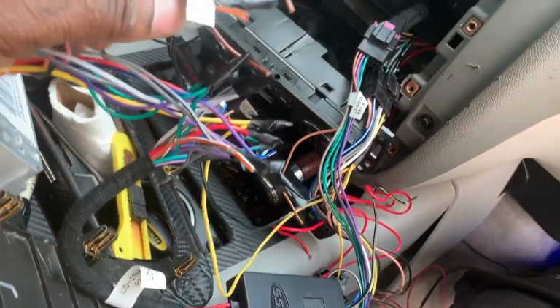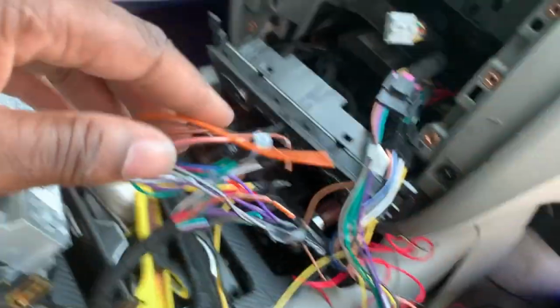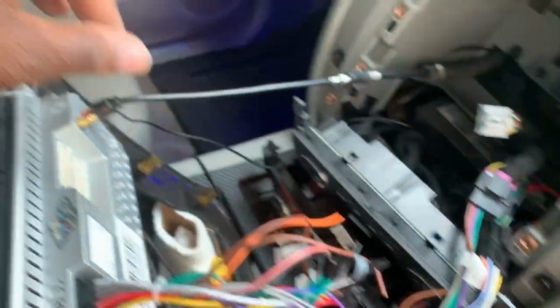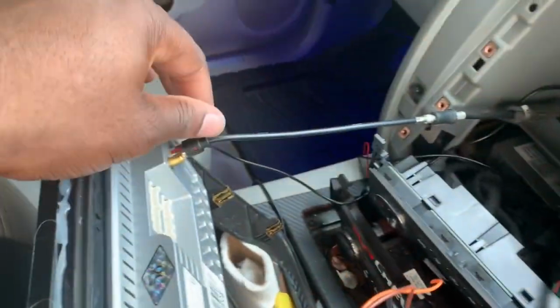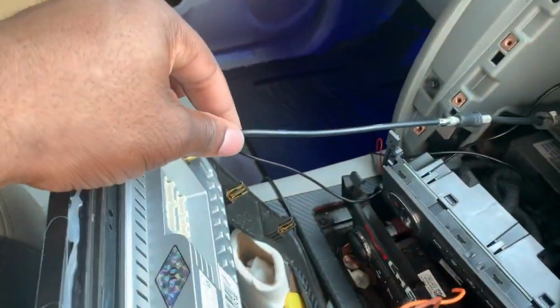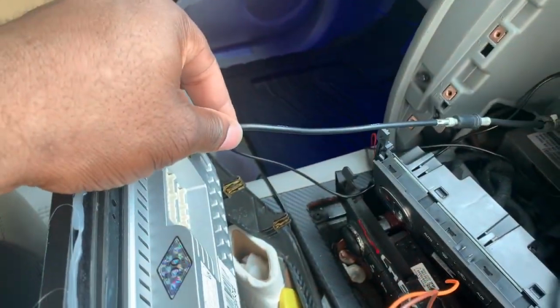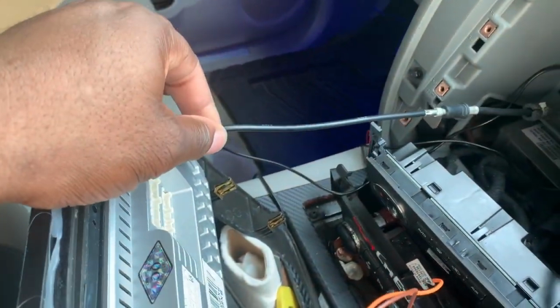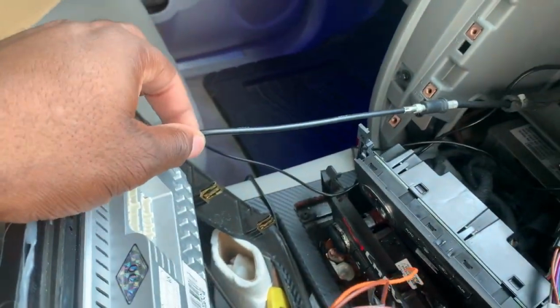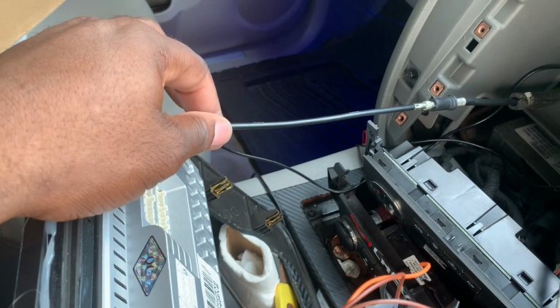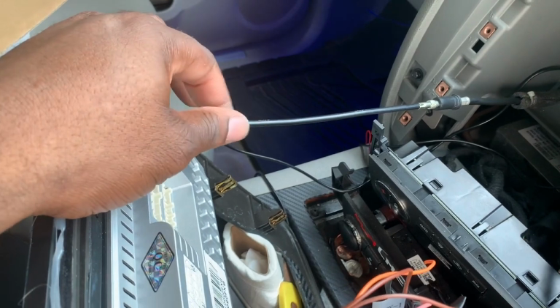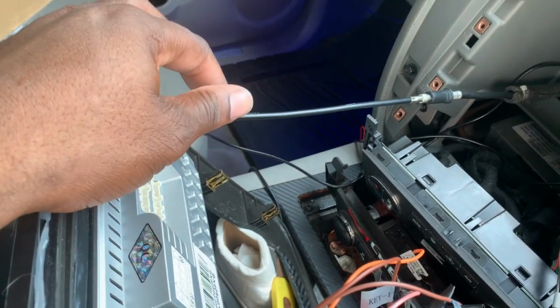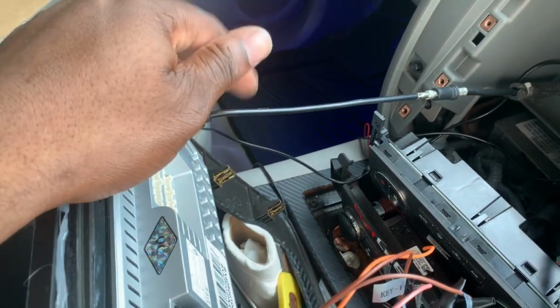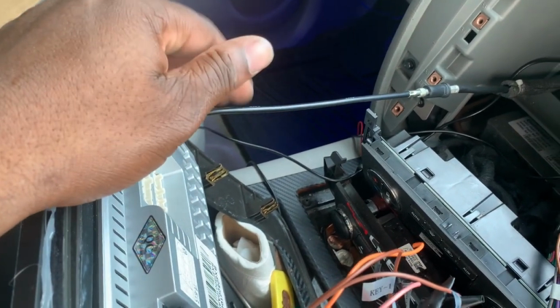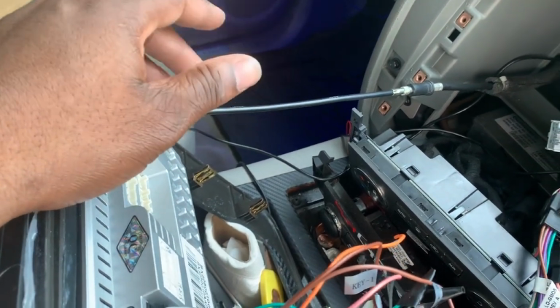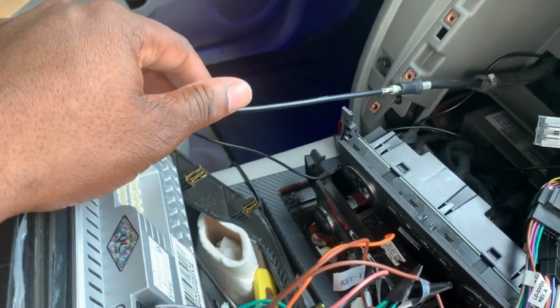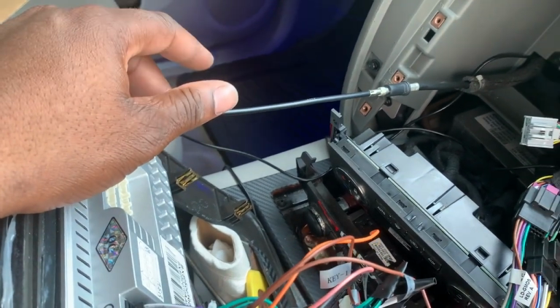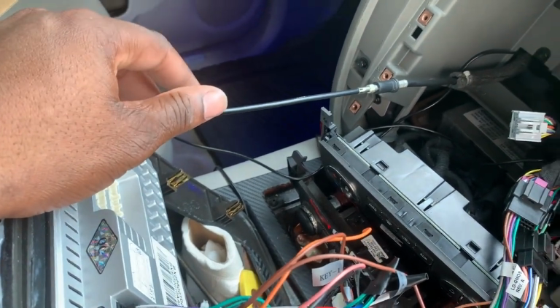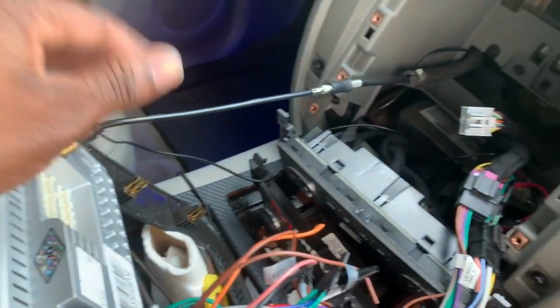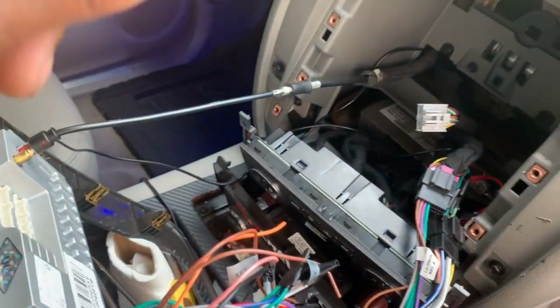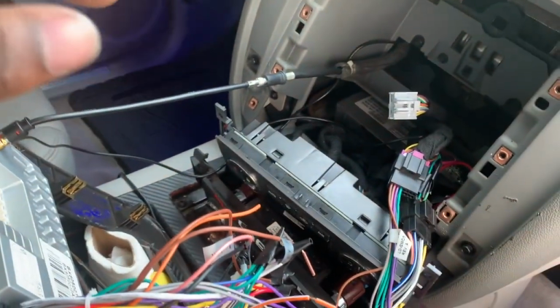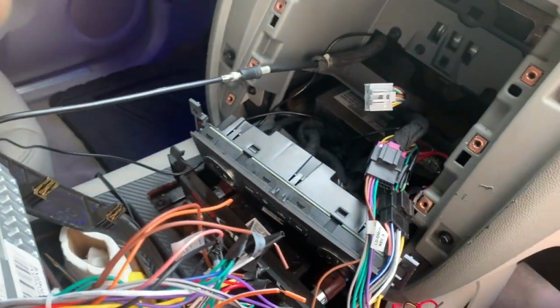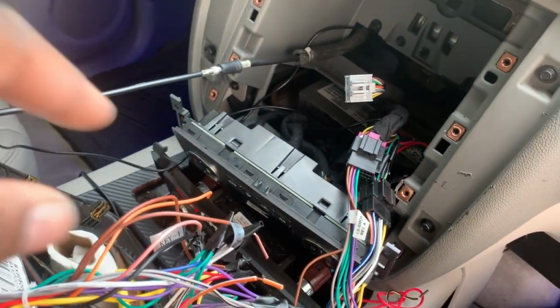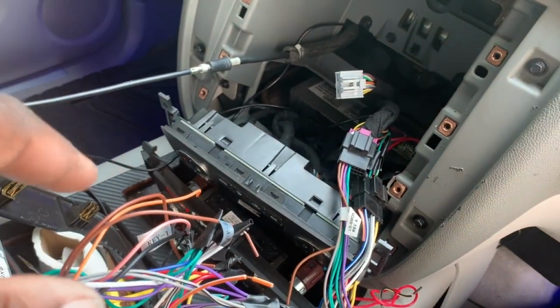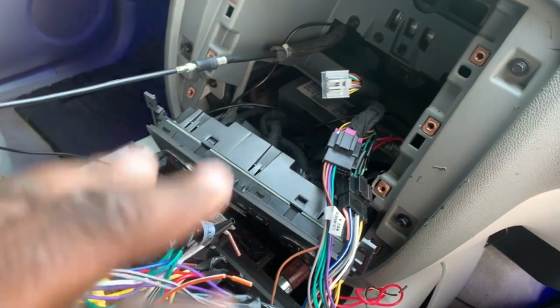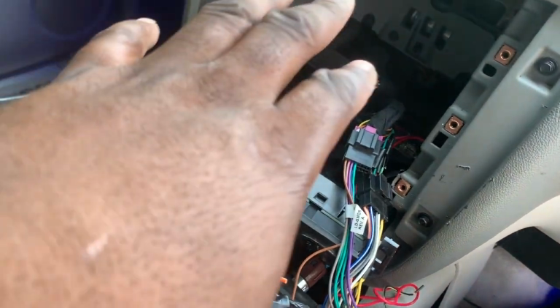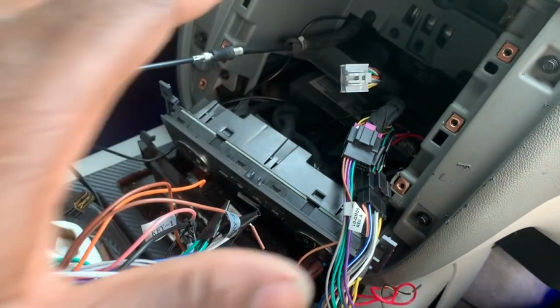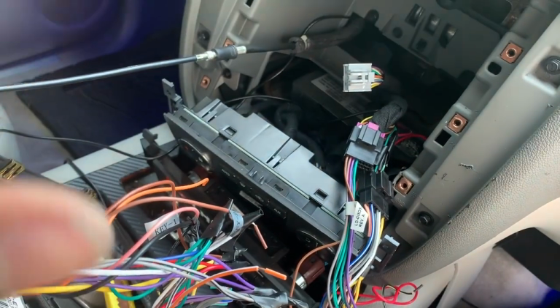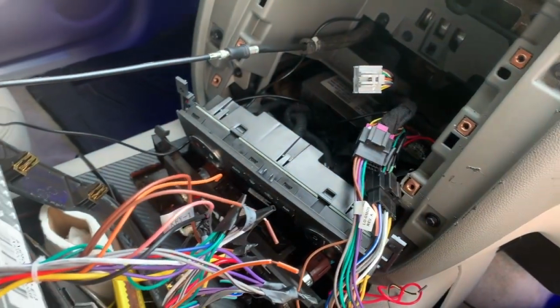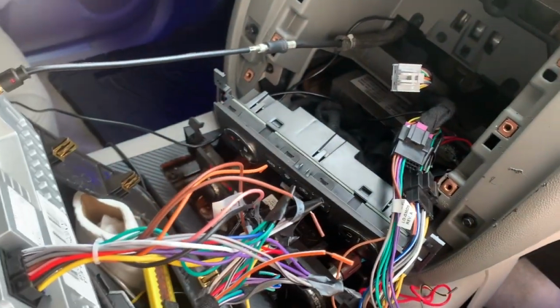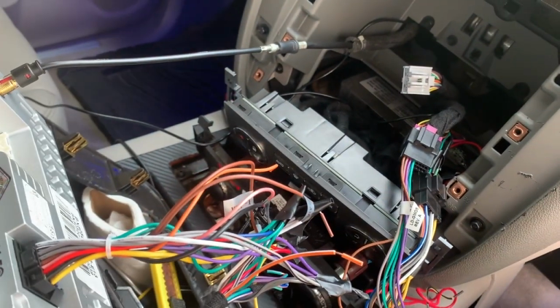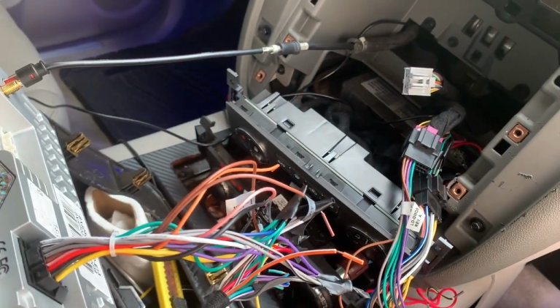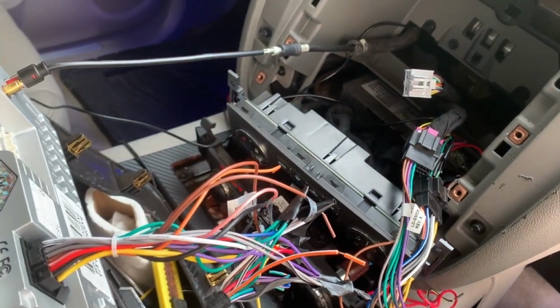This is being stretched out here but this is for the antenna. I'll be back once I get everything pushed back and the radio gets installed.